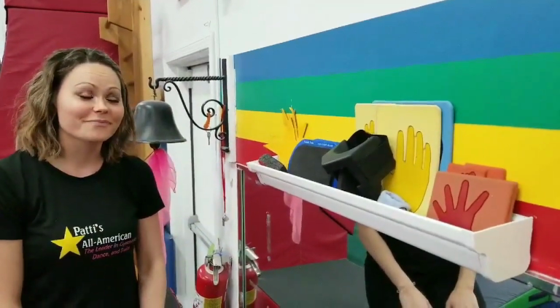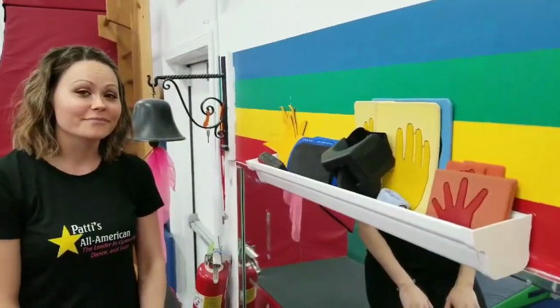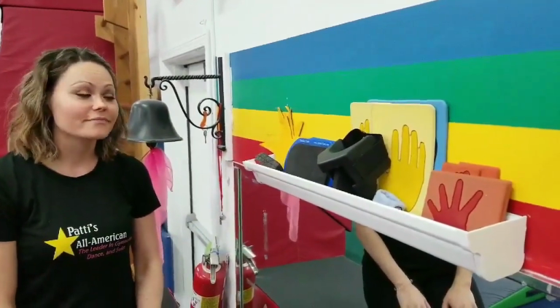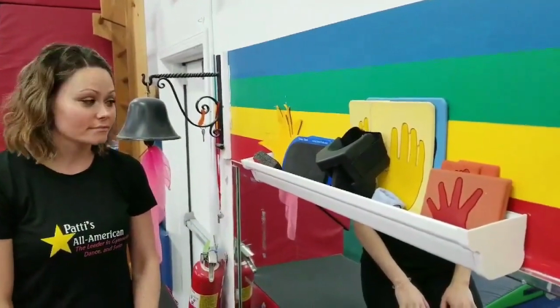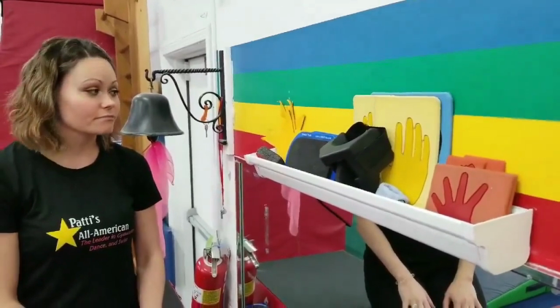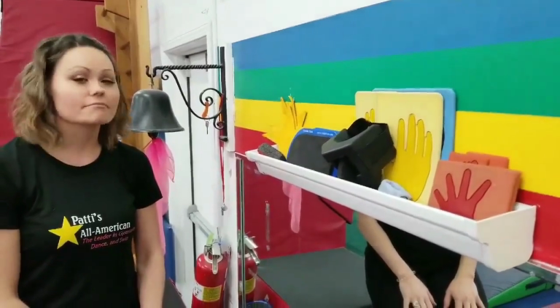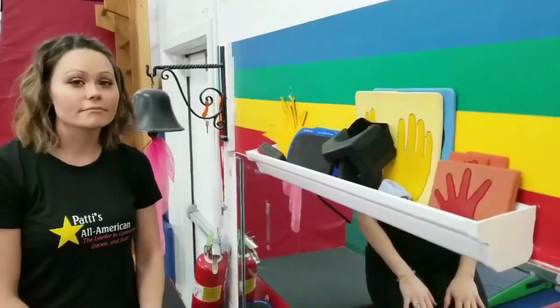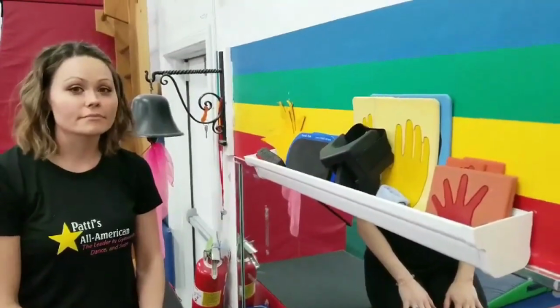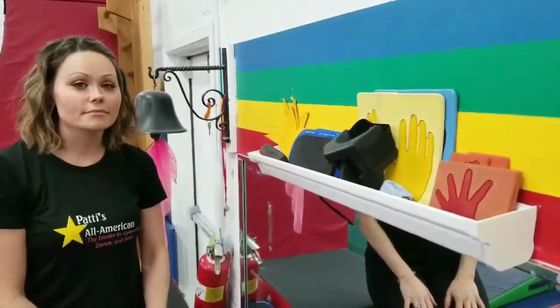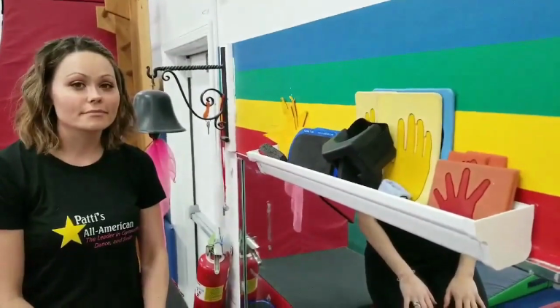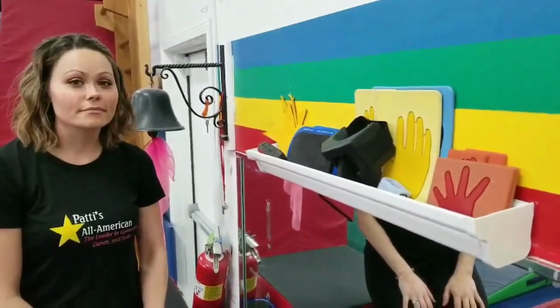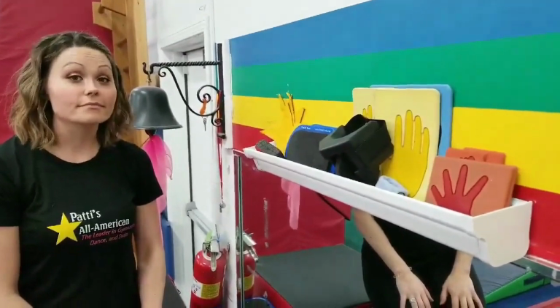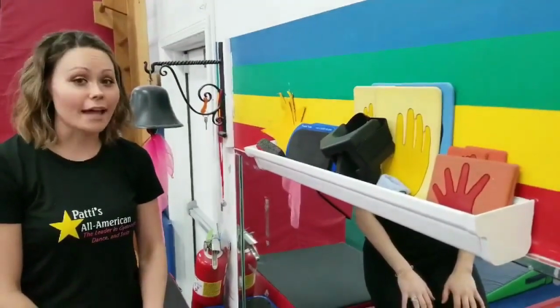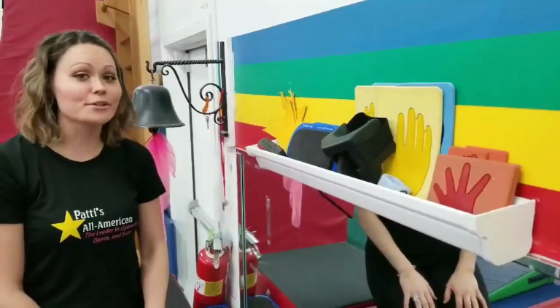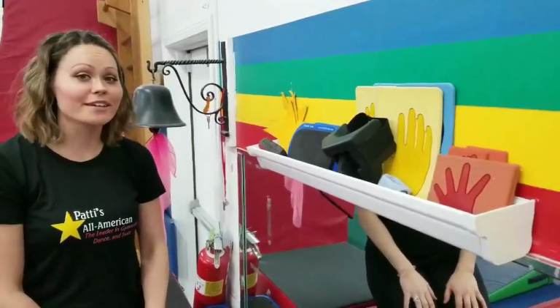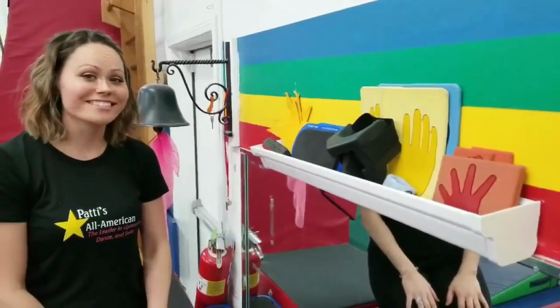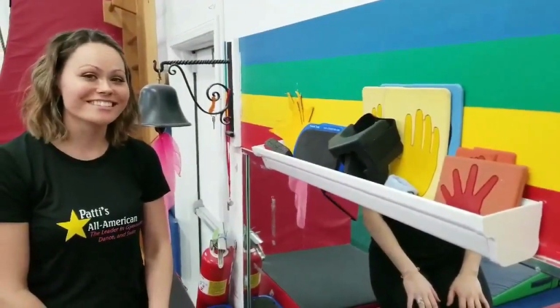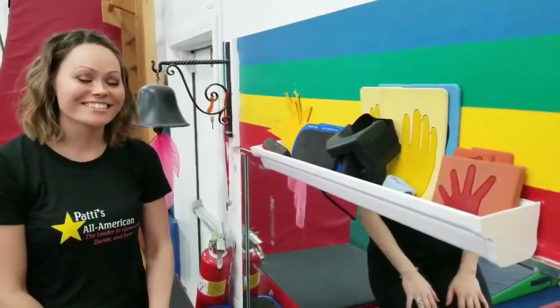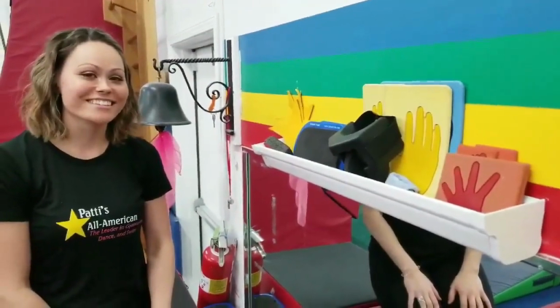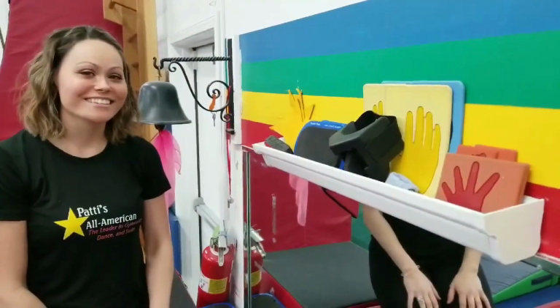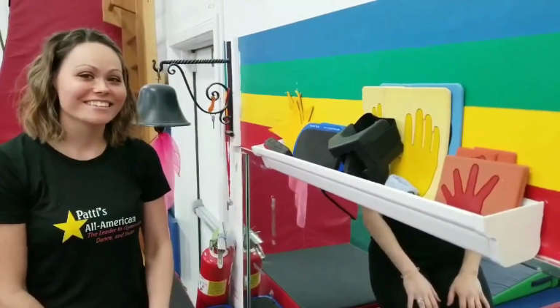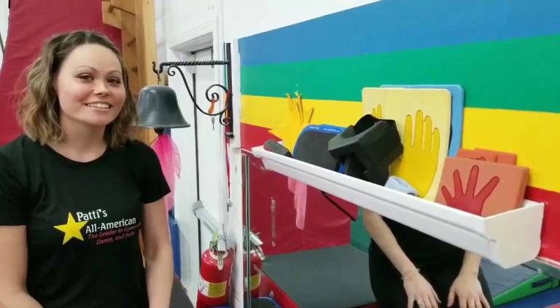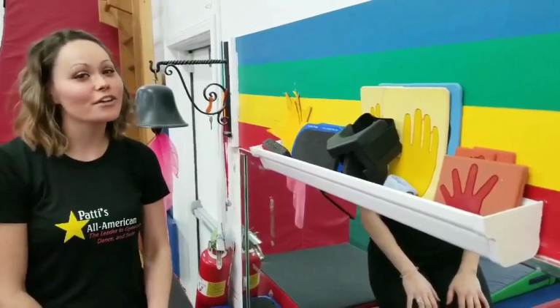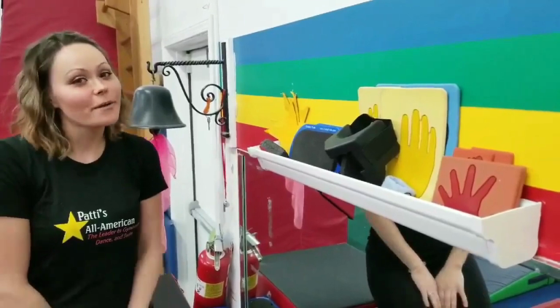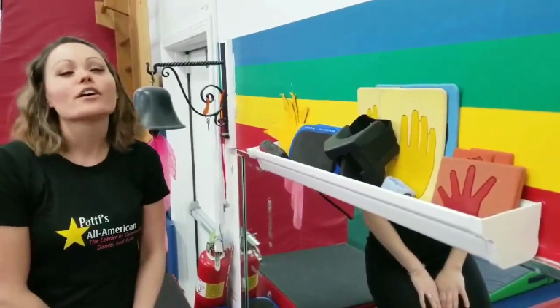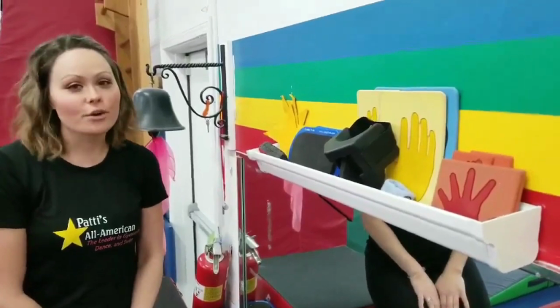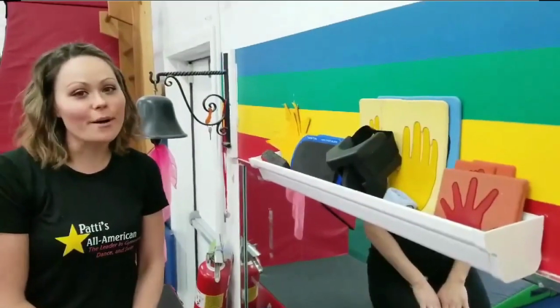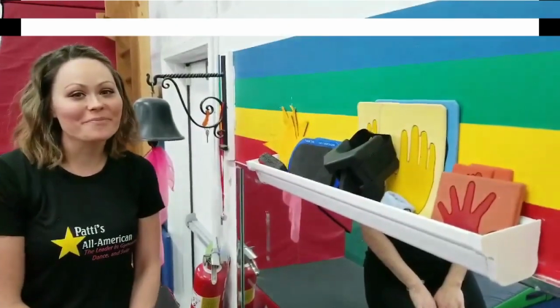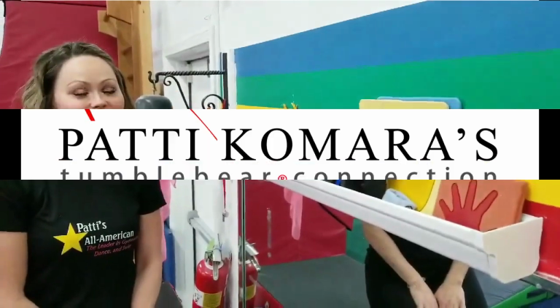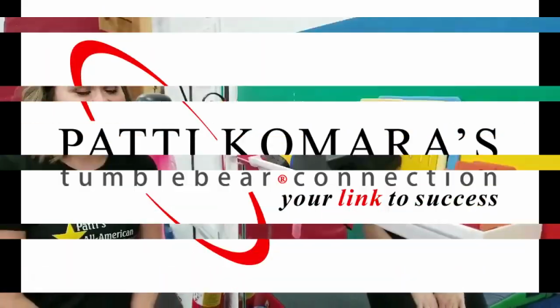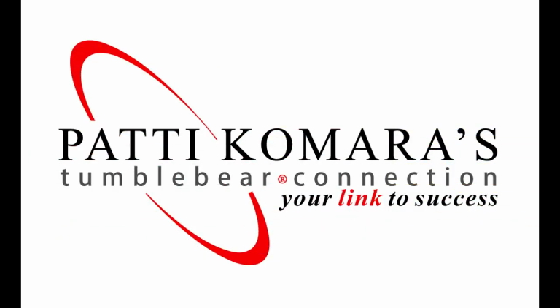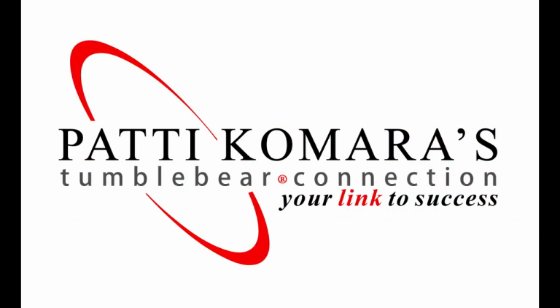Pretty convenient using something you normally wouldn't use in the gym, right? Absolutely. Thank you so much, Ms. Tara, and have a great day. You're welcome. Thank you.